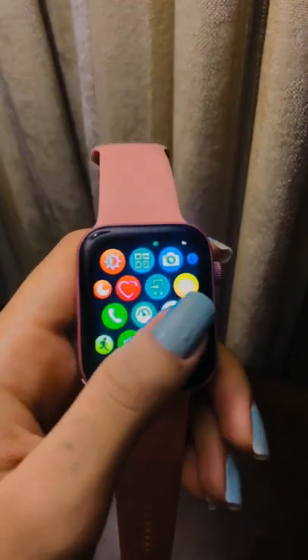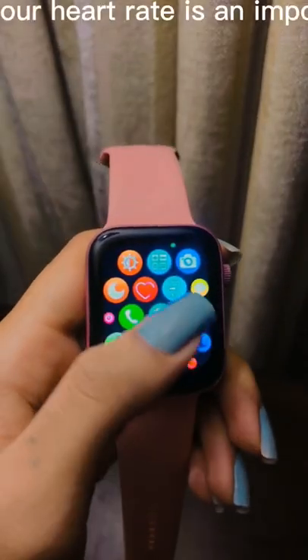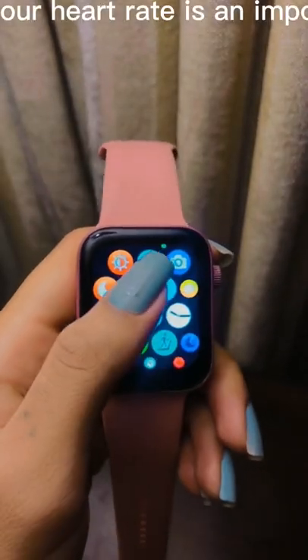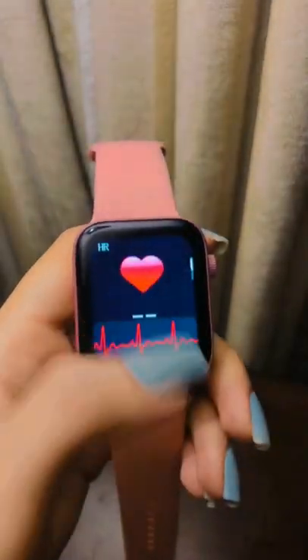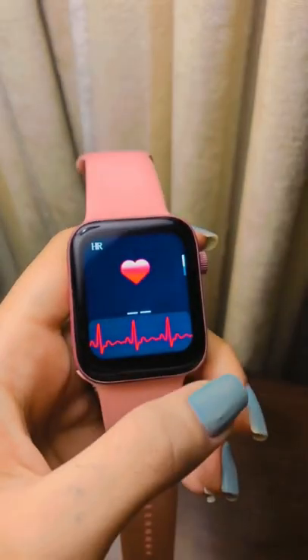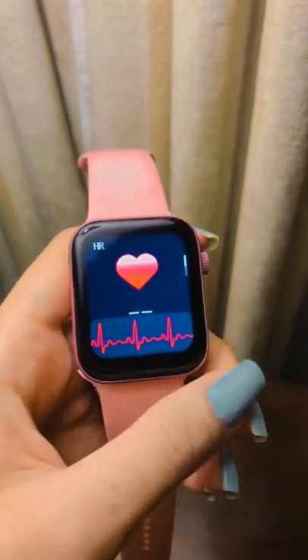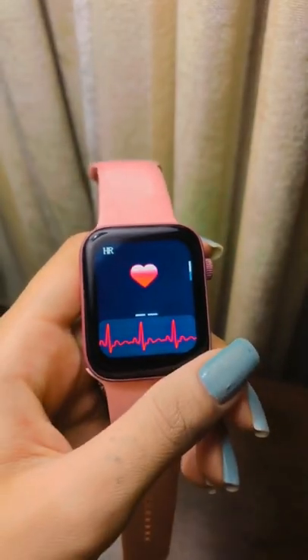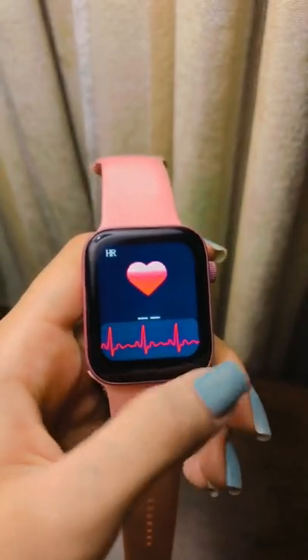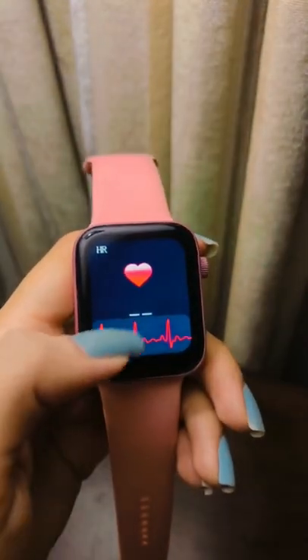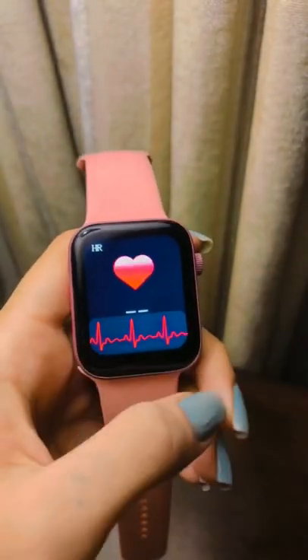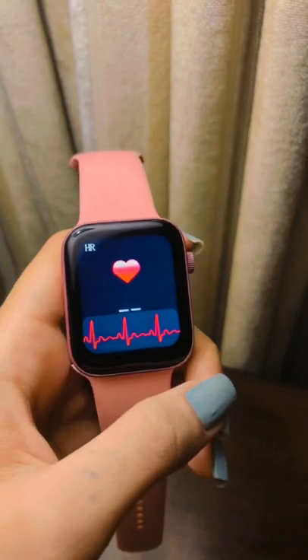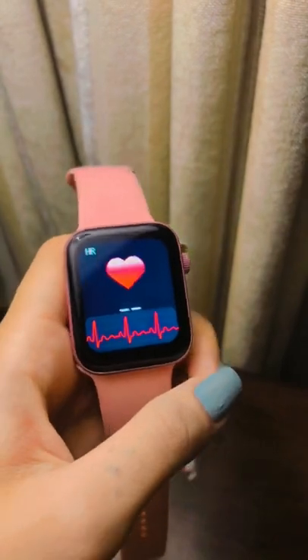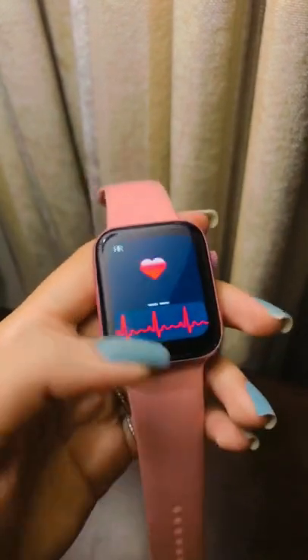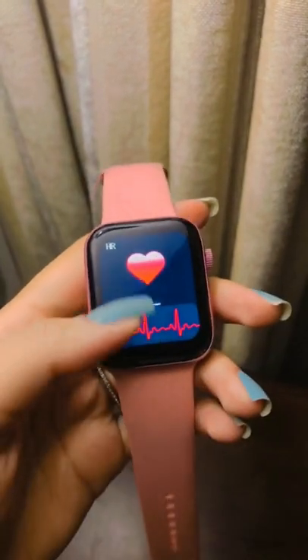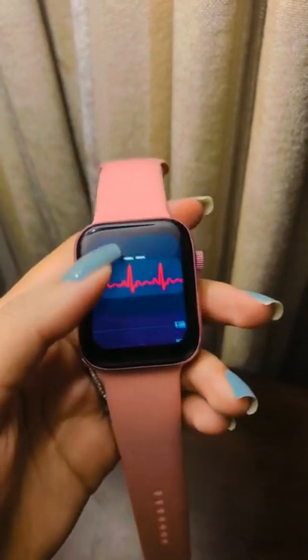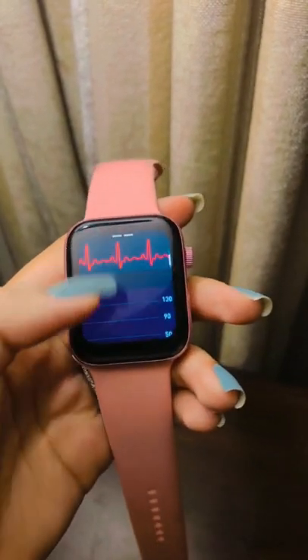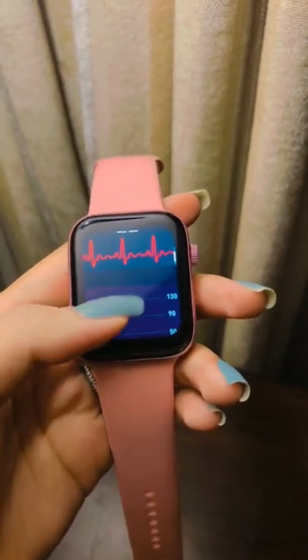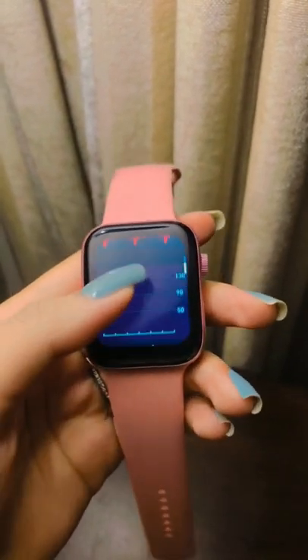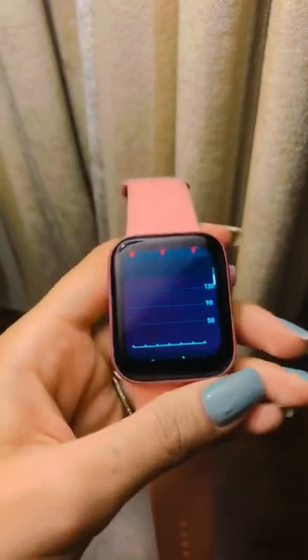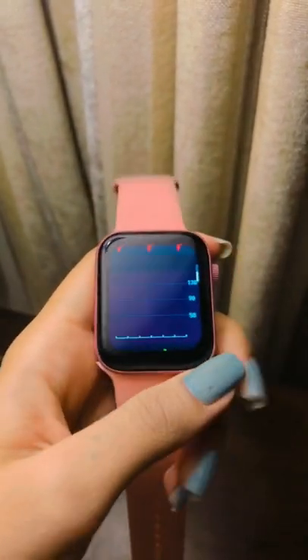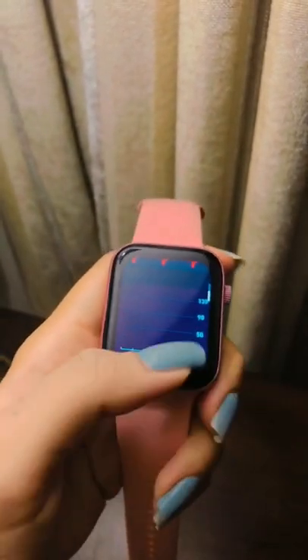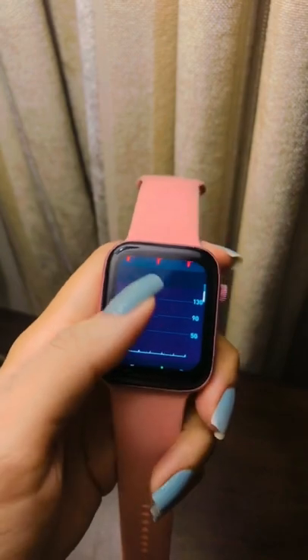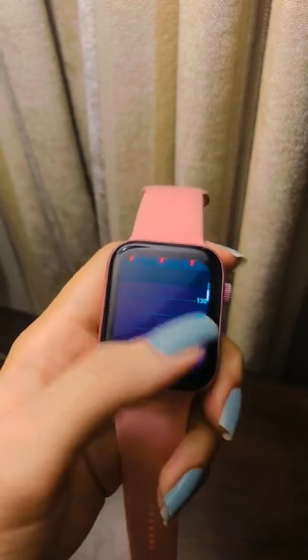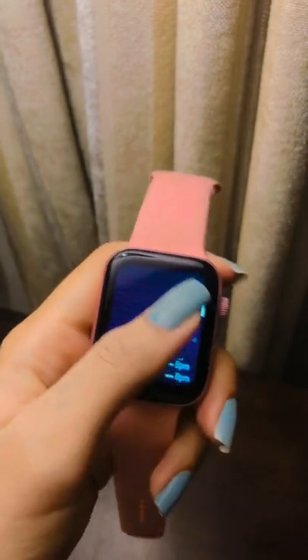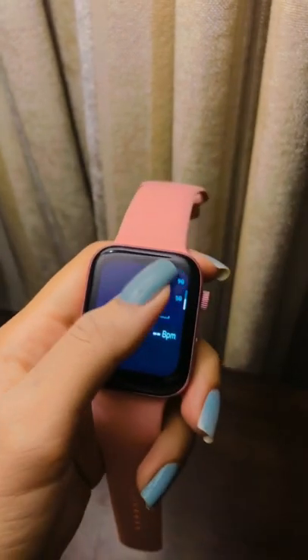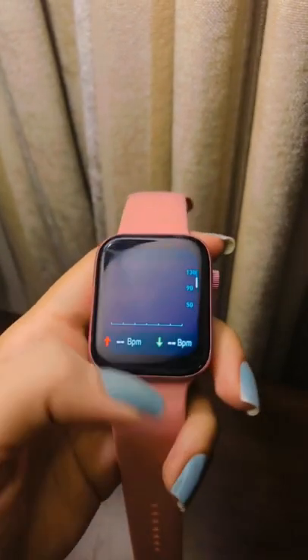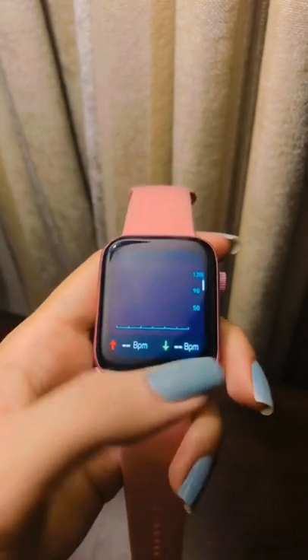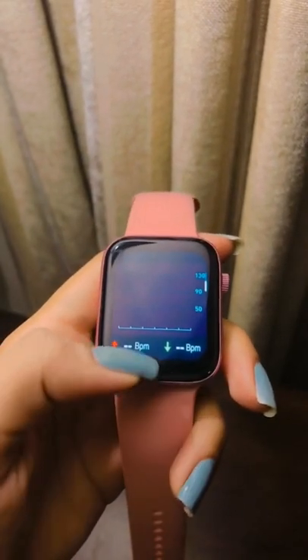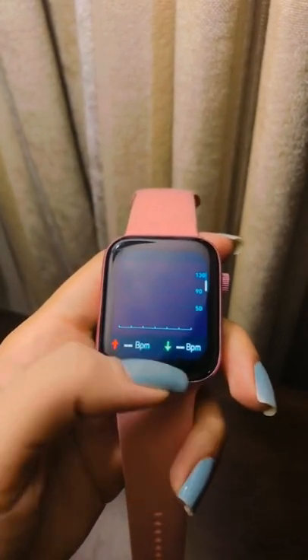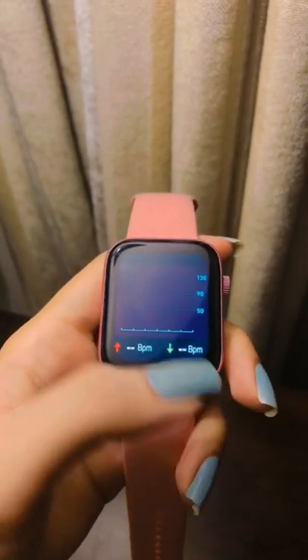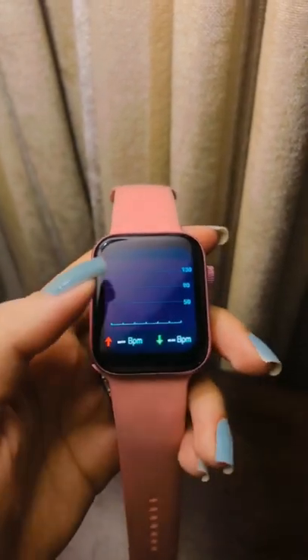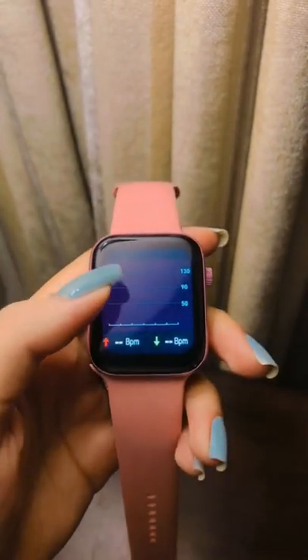Your heart rate is an important way to monitor how your body is doing. You can check your heart rate during a workout, see your resting, walking, breathe, workout, and recovery rates throughout the day, or take a new reading at any time.